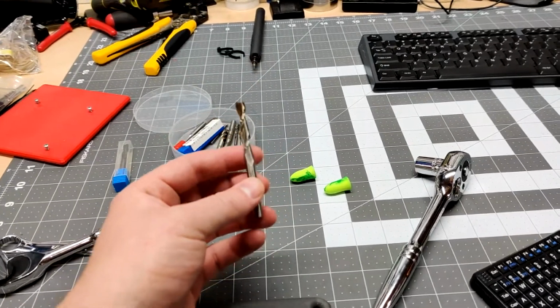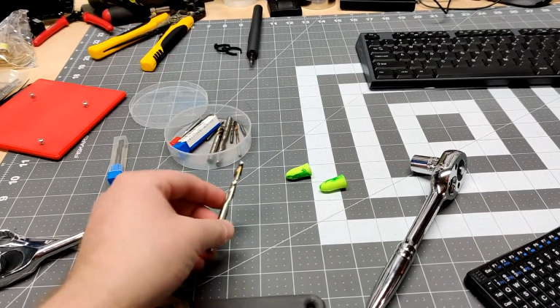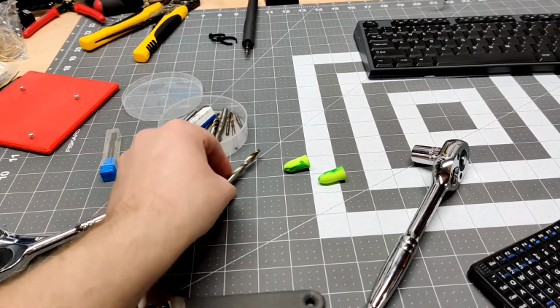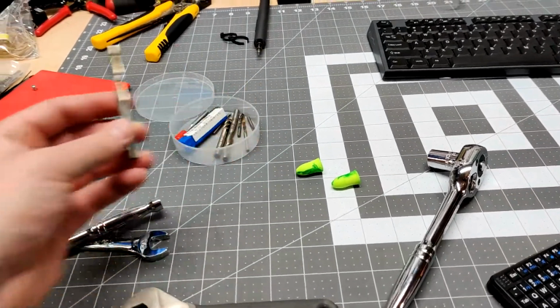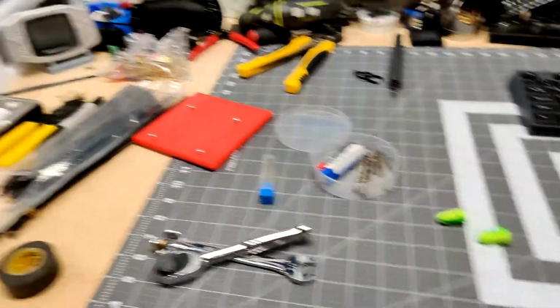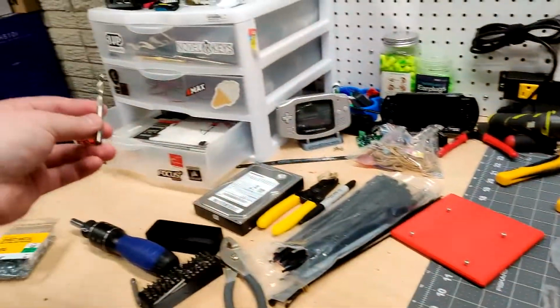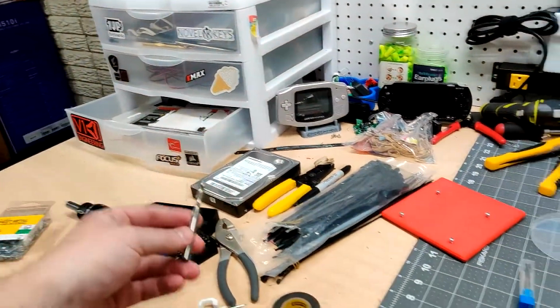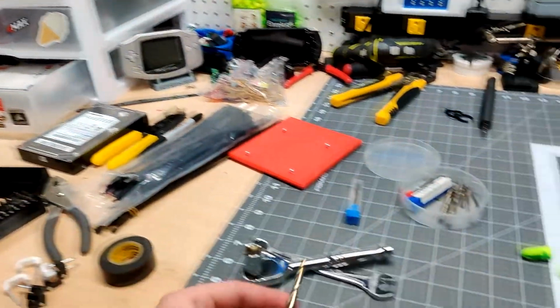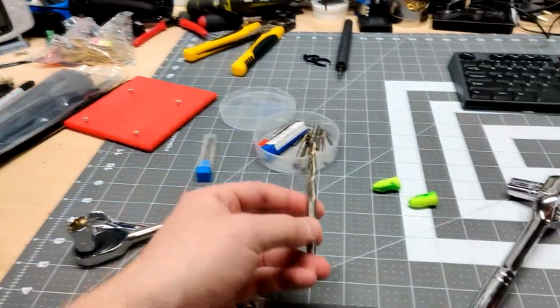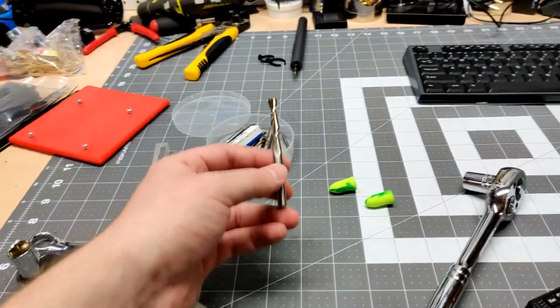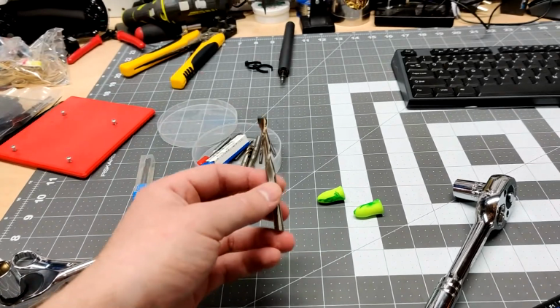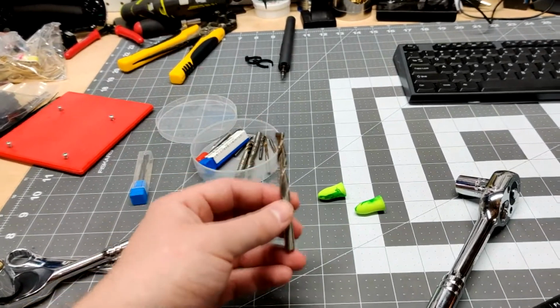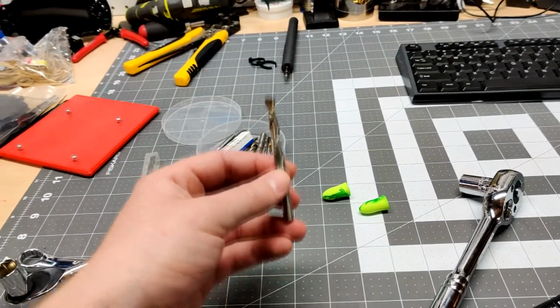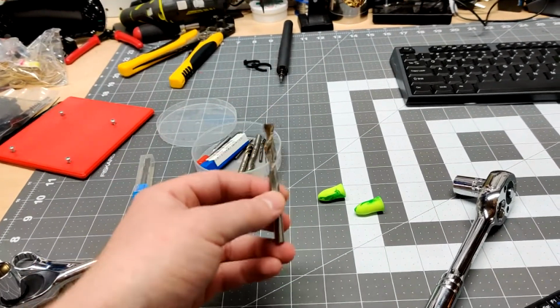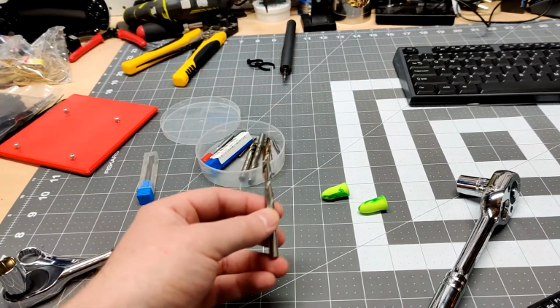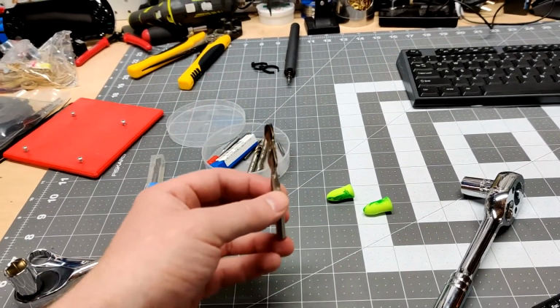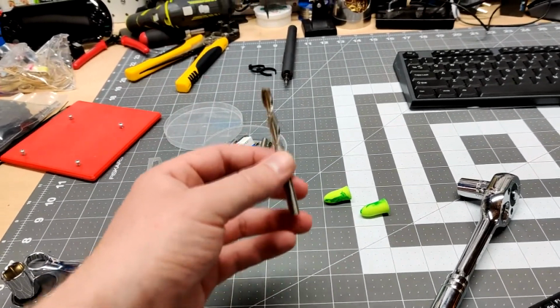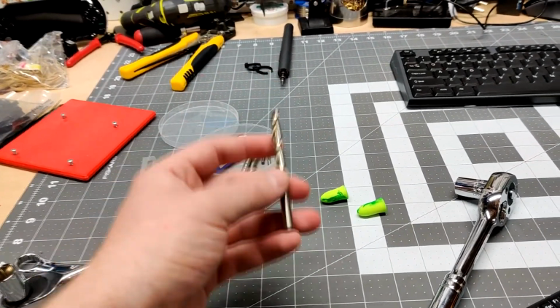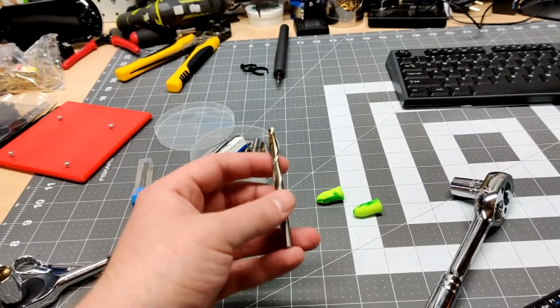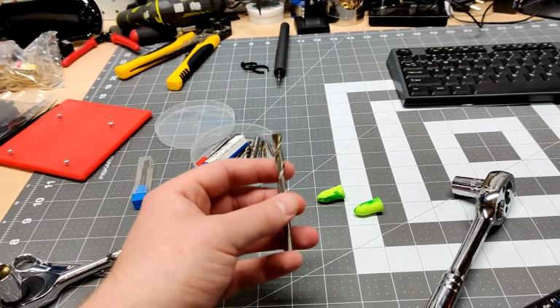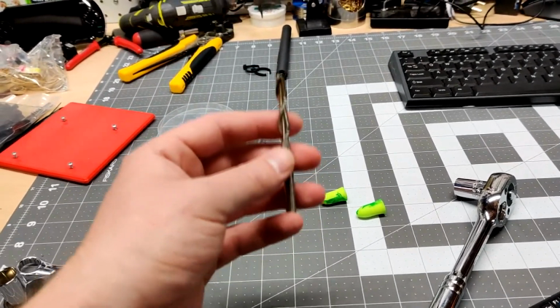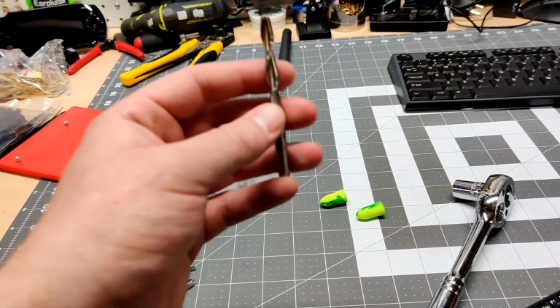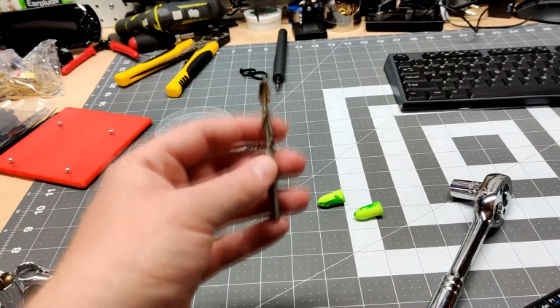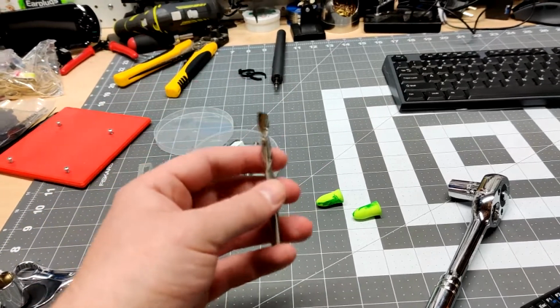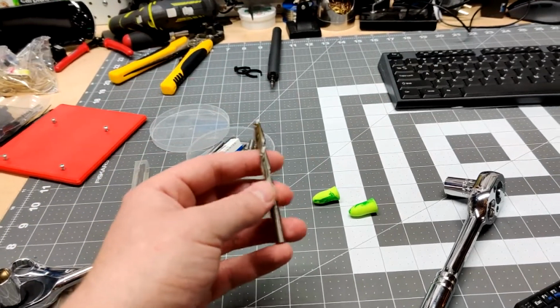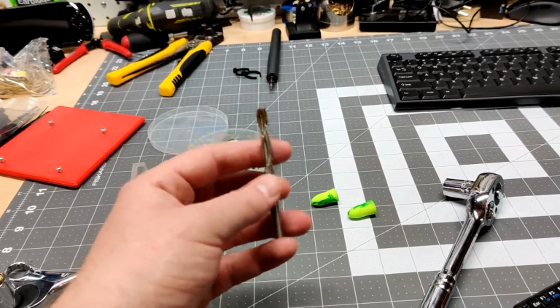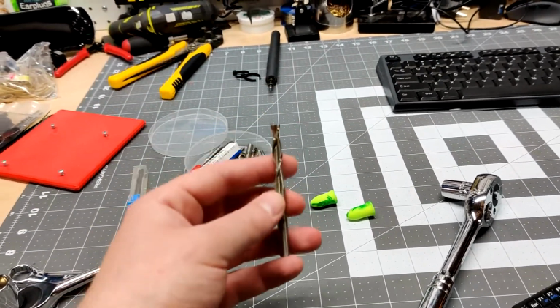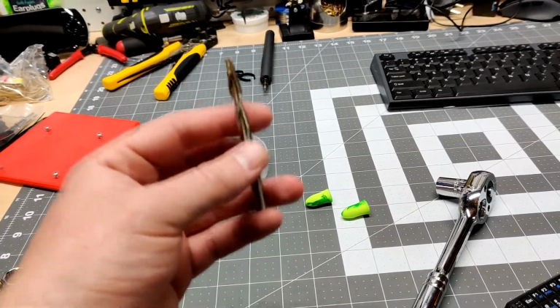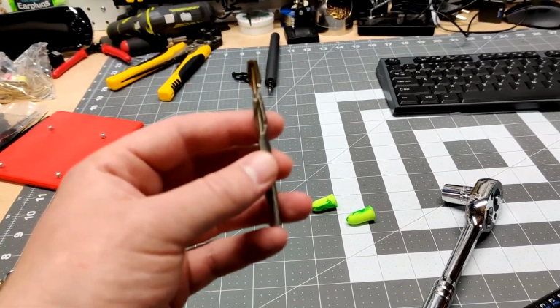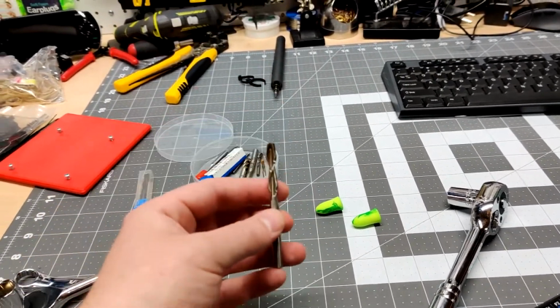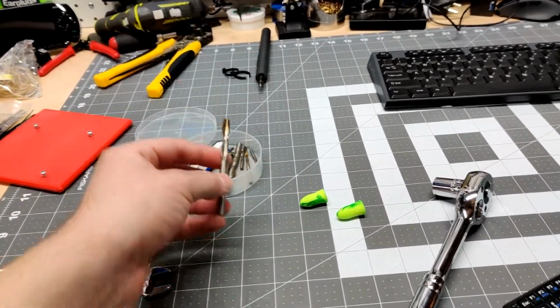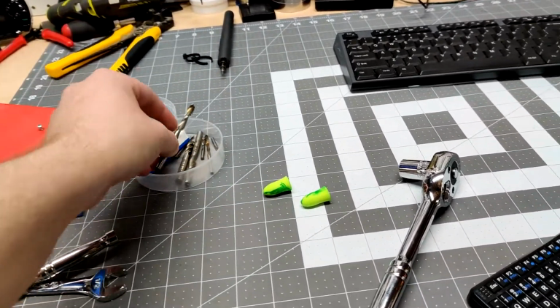I've got a couple nice bits in the bin here. When it comes to router bits, do not cheap out — don't get the 10-for-$10 special. Spend $20 or $25 on a single router bit and it will treat you well.